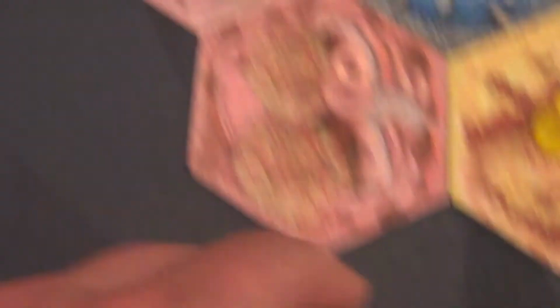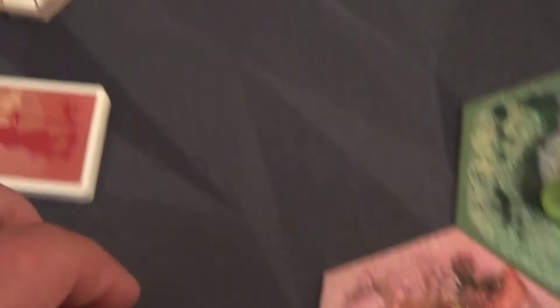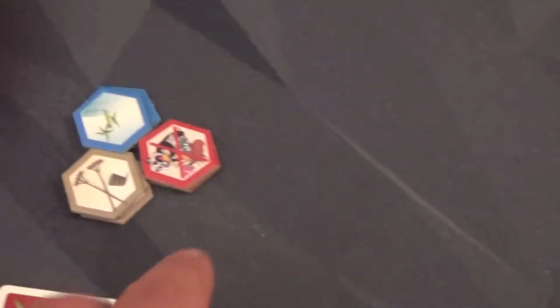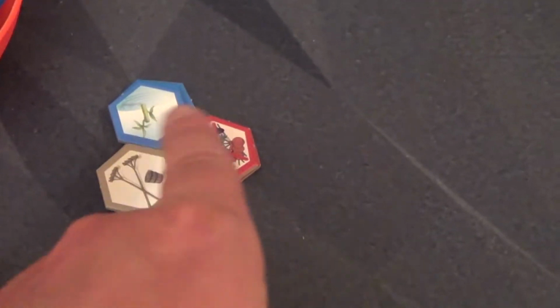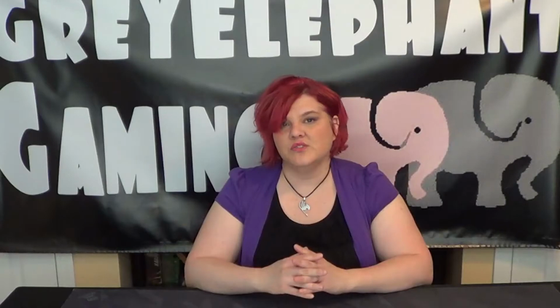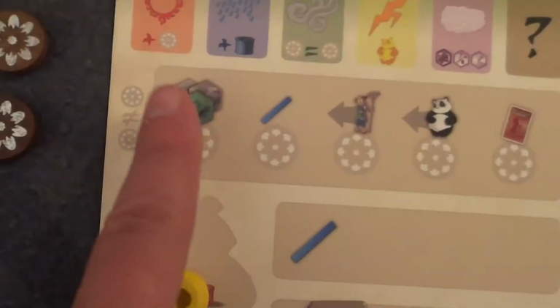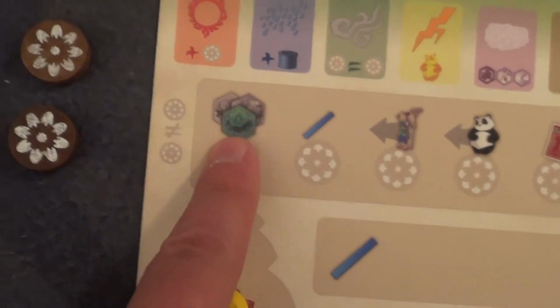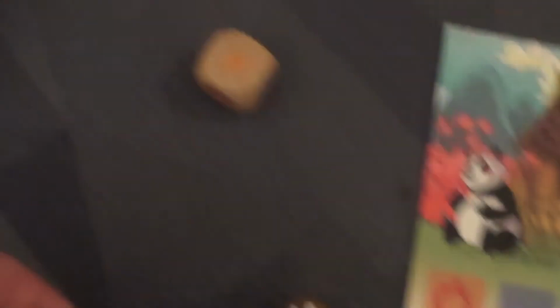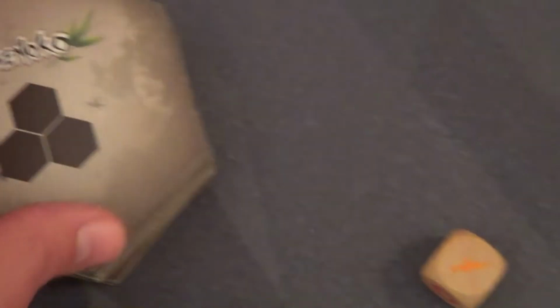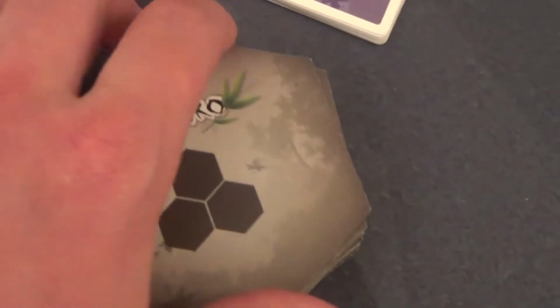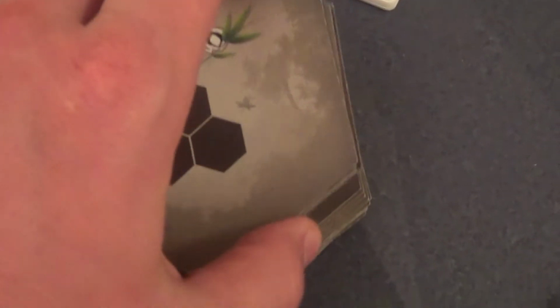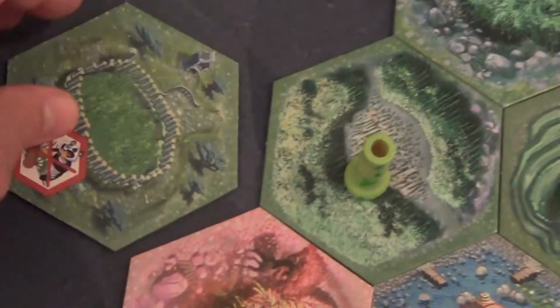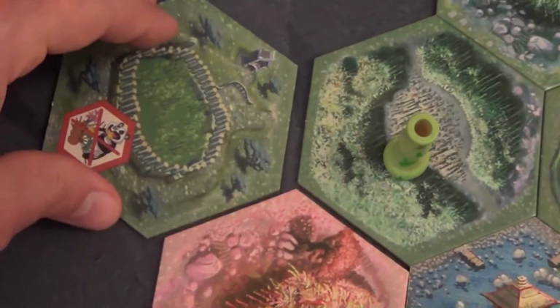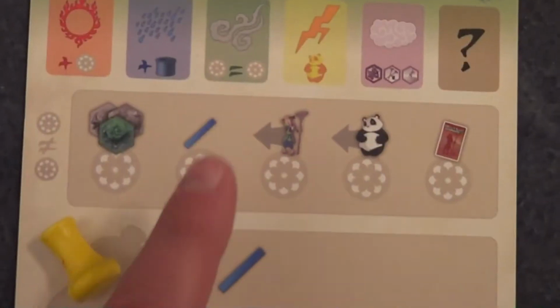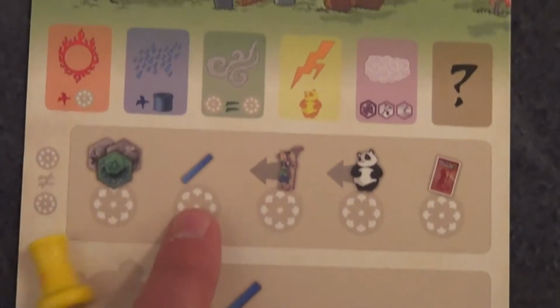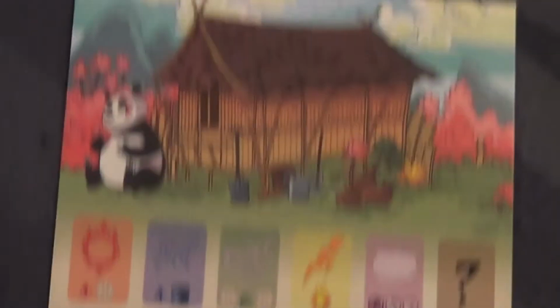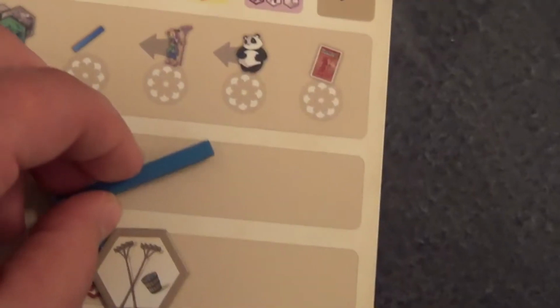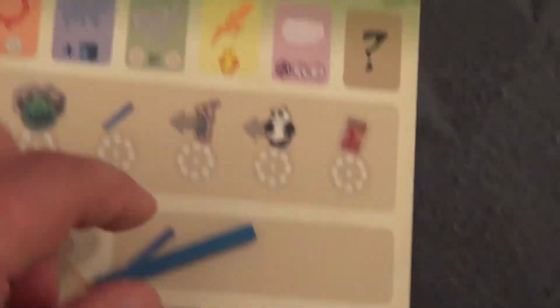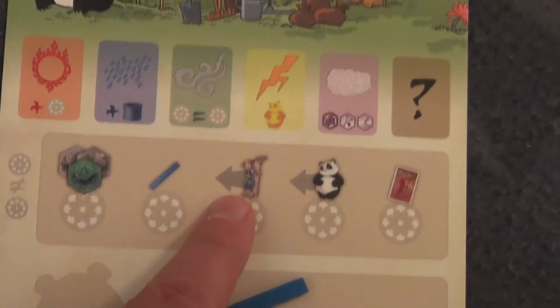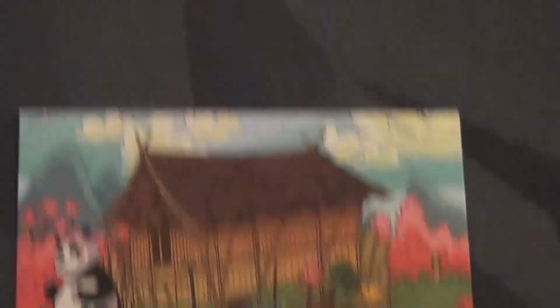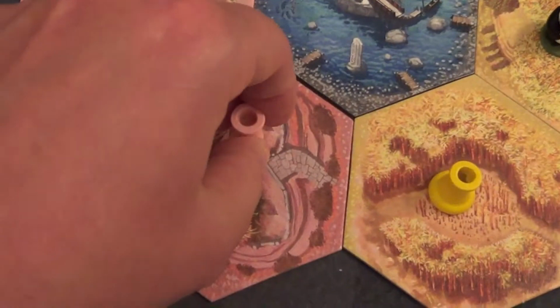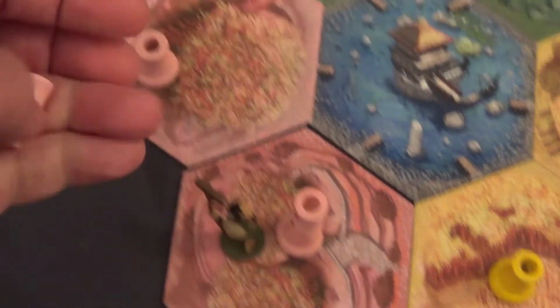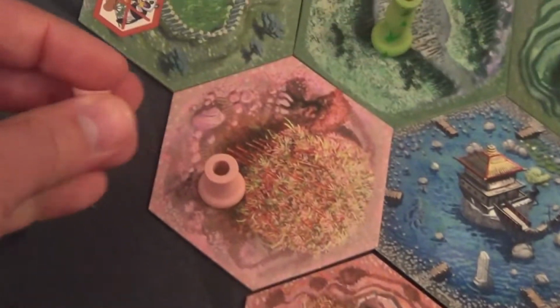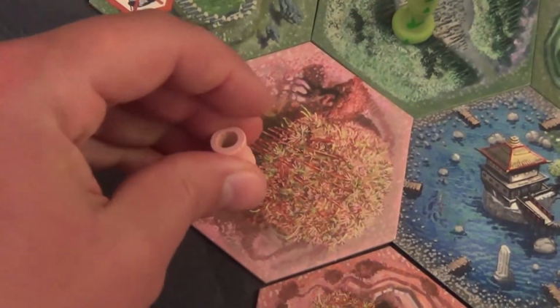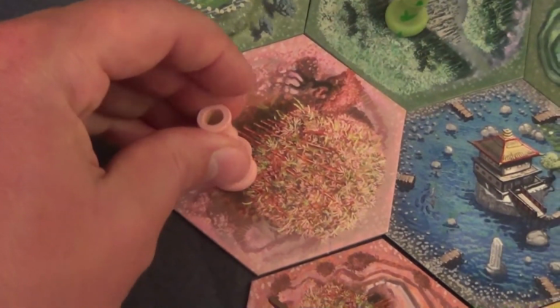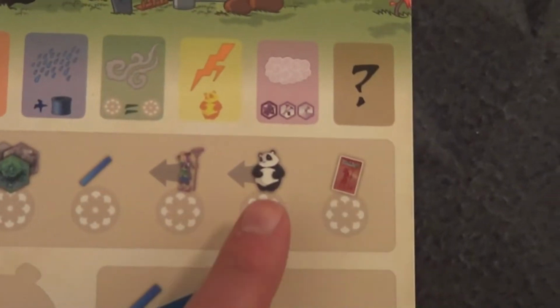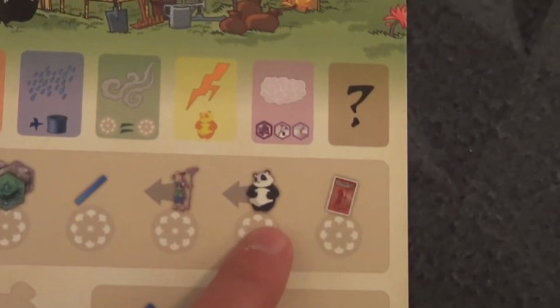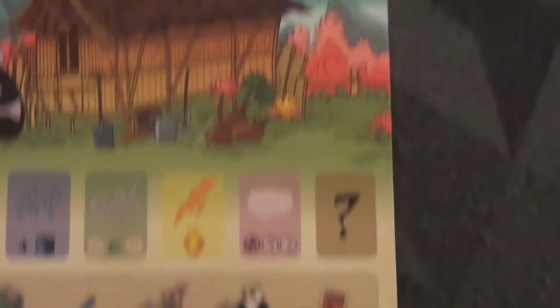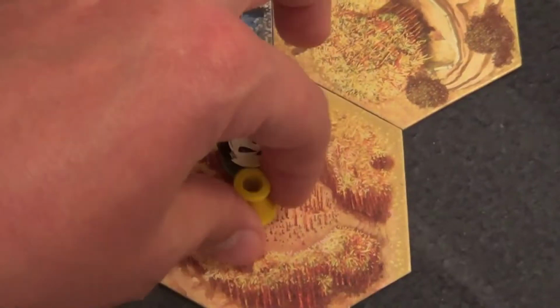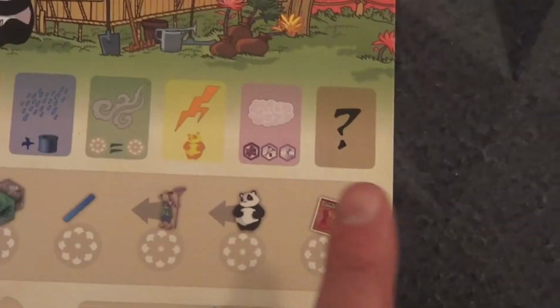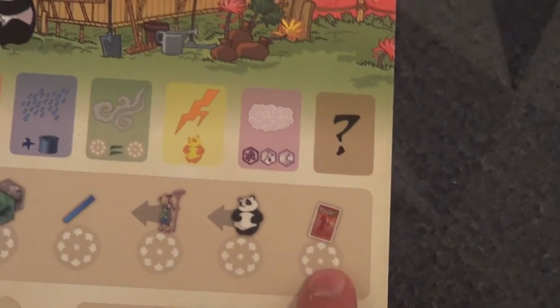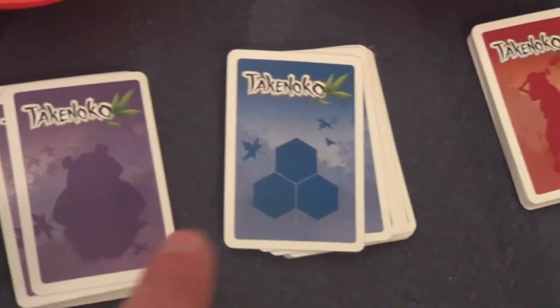Next, you choose which actions you're going to take on that turn. You might place a tile on the board, gain an irrigation piece, move the gardener in order to grow bamboo, move the panda in order to eat bamboo, or take an objective card.